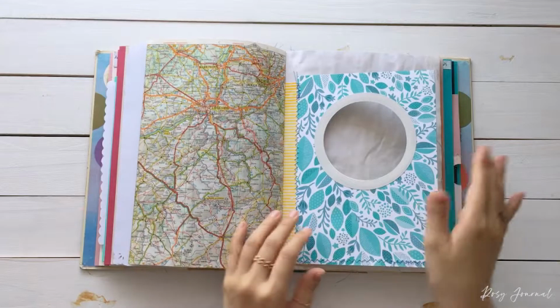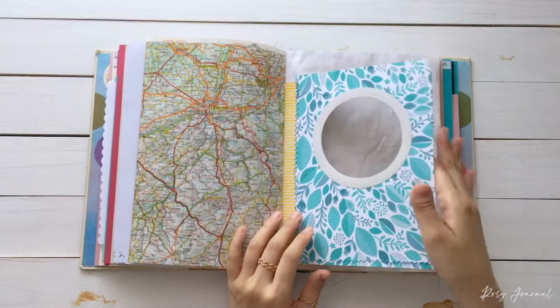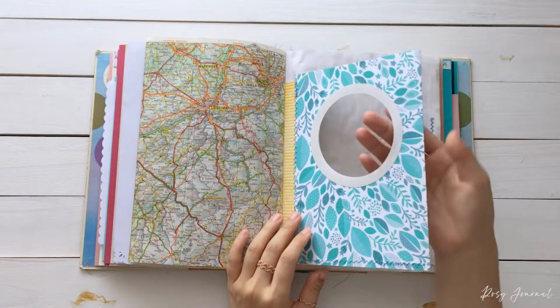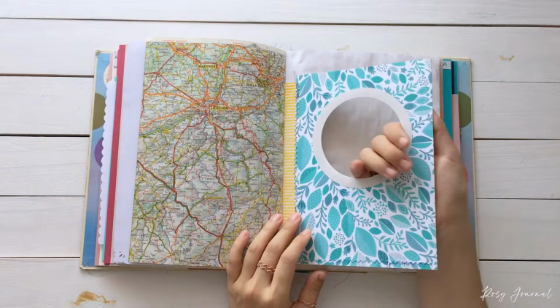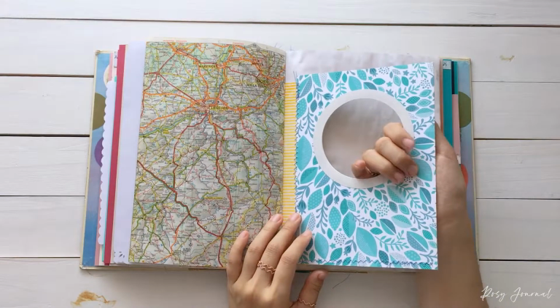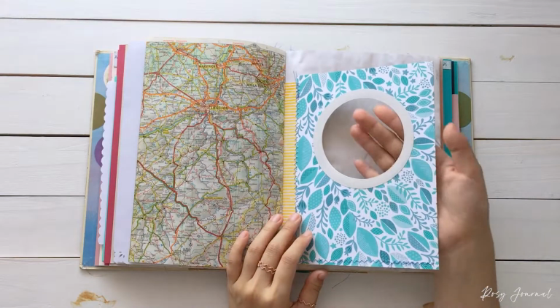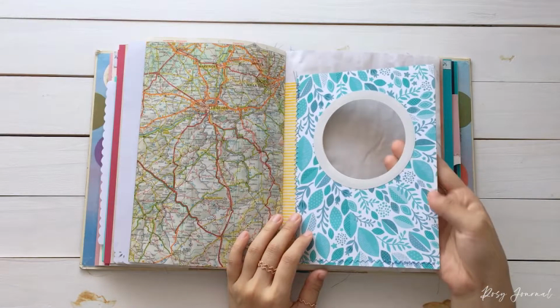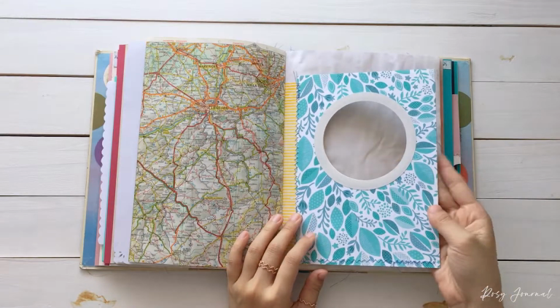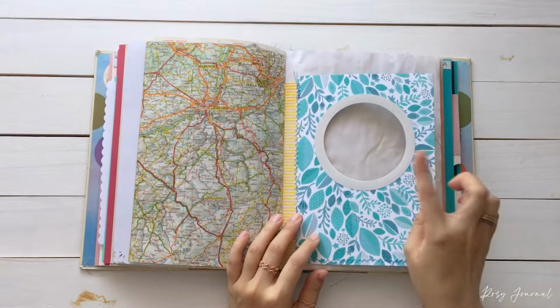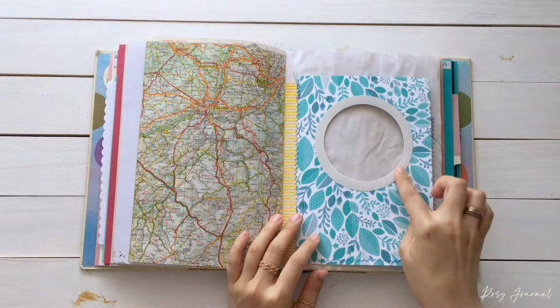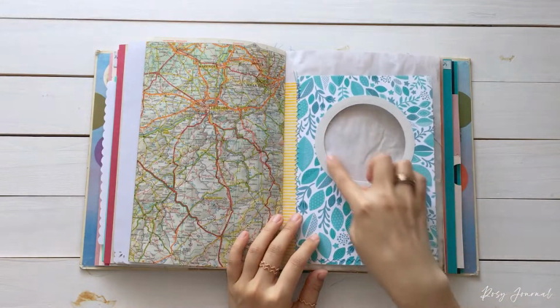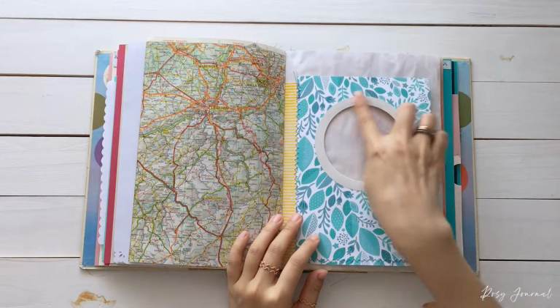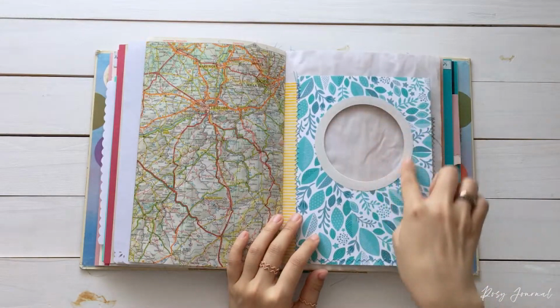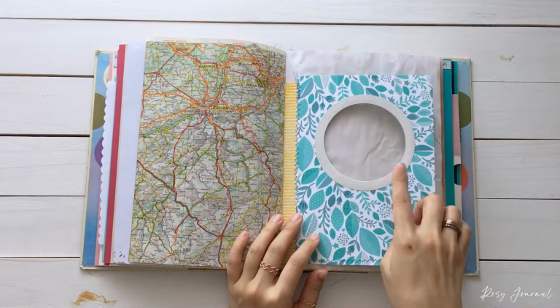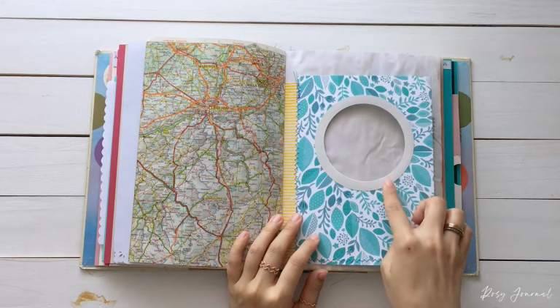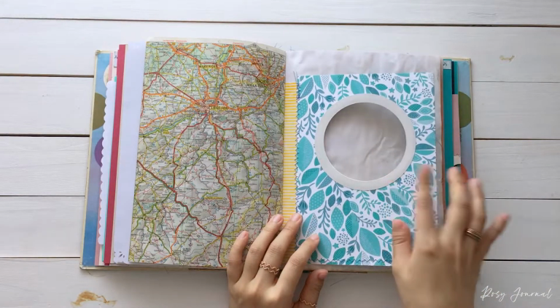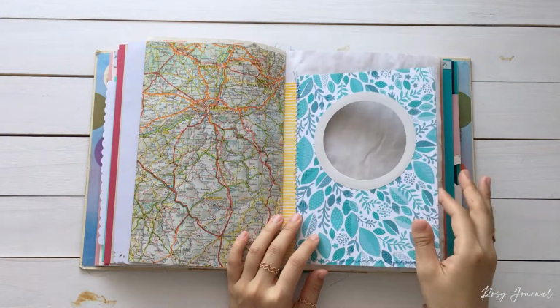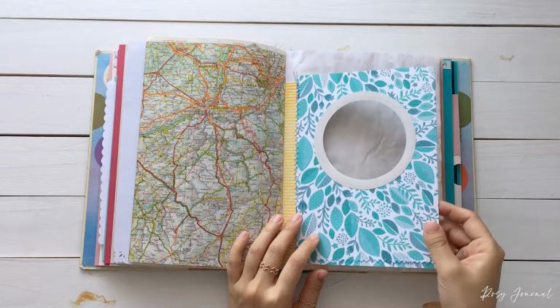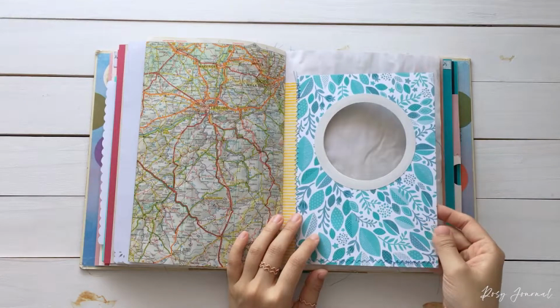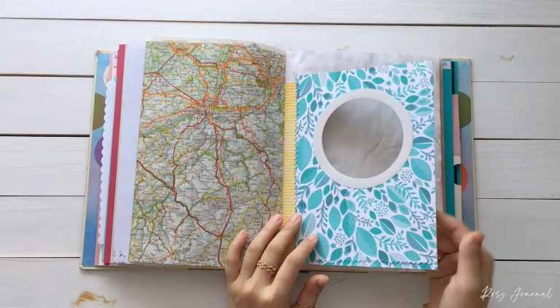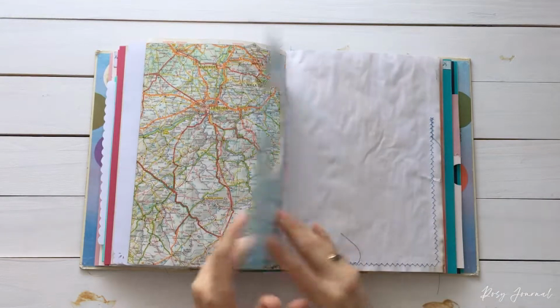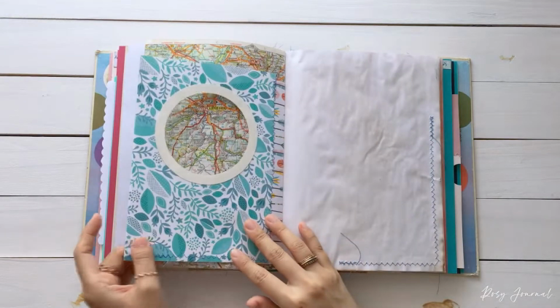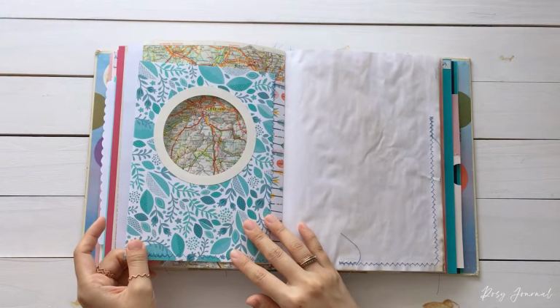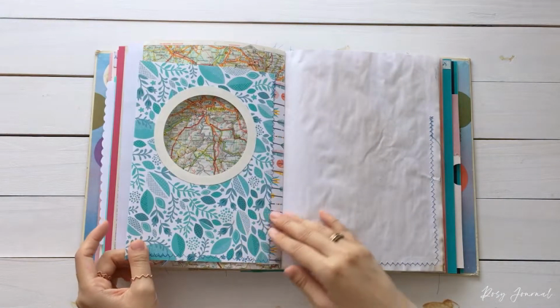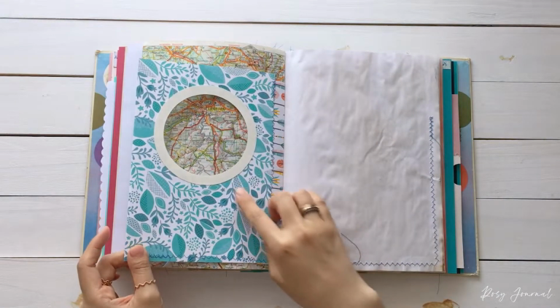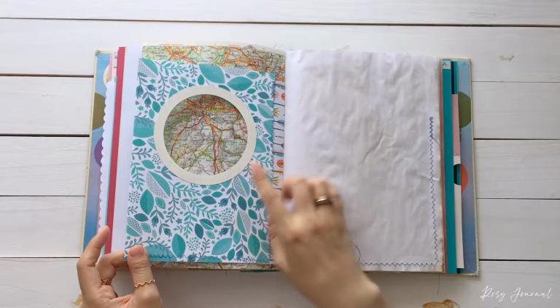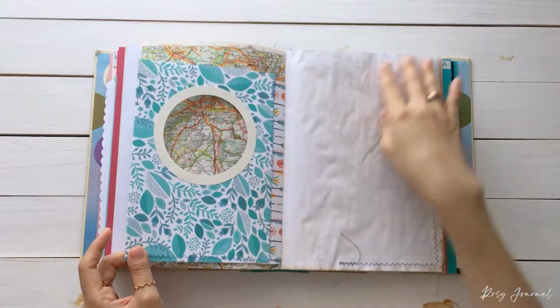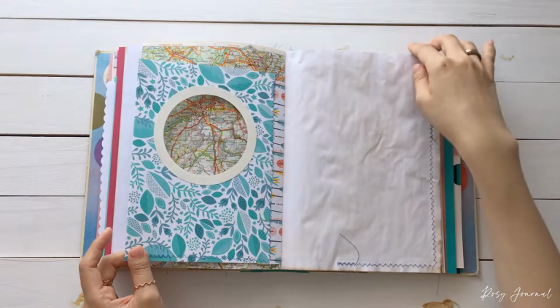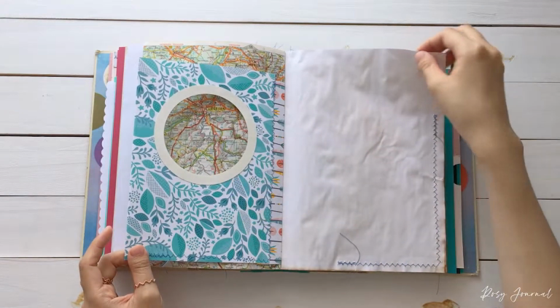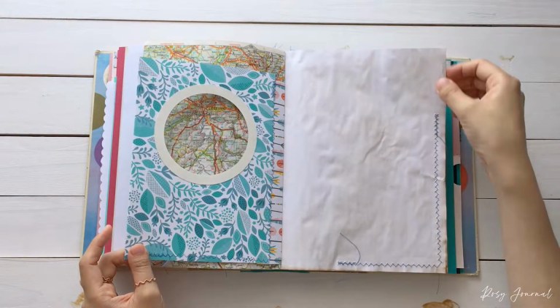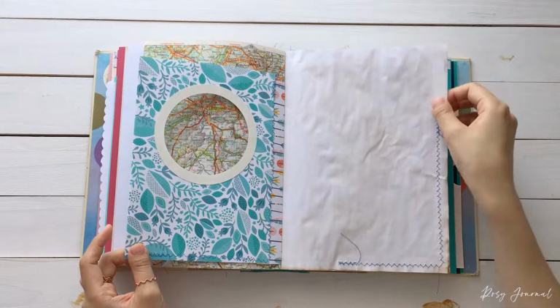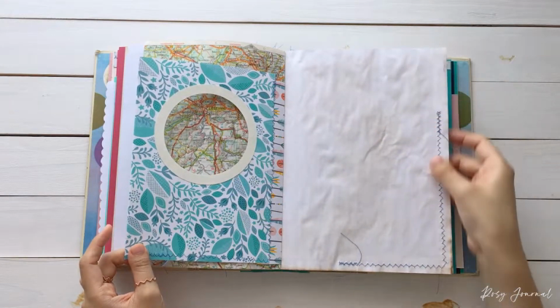Another window pocket. This time, I added a donut around the window. I think it makes it look neater and more special.